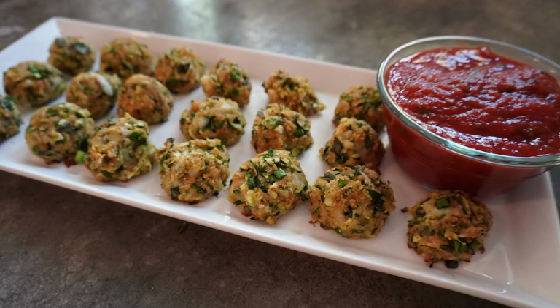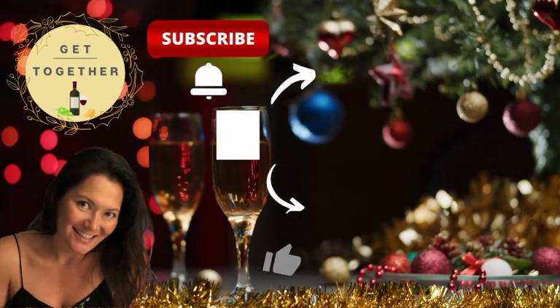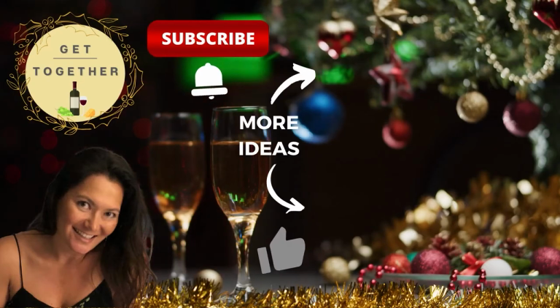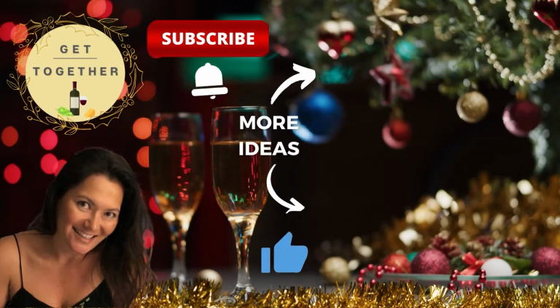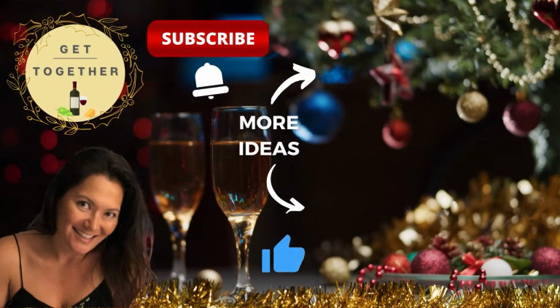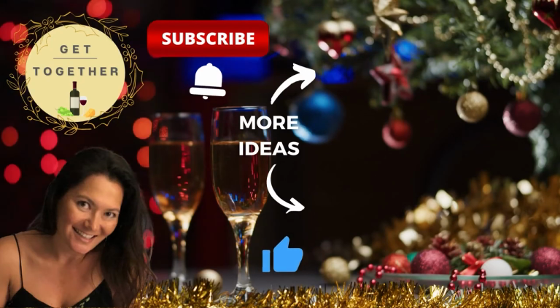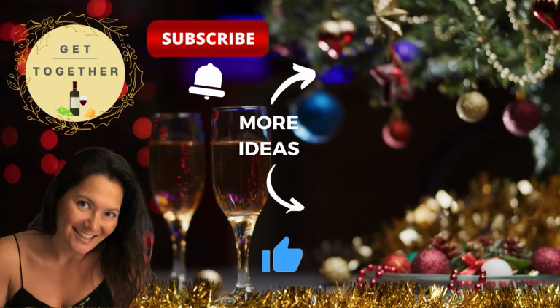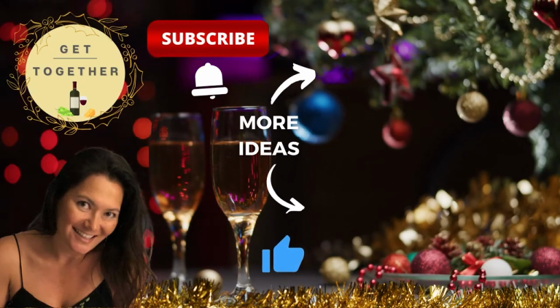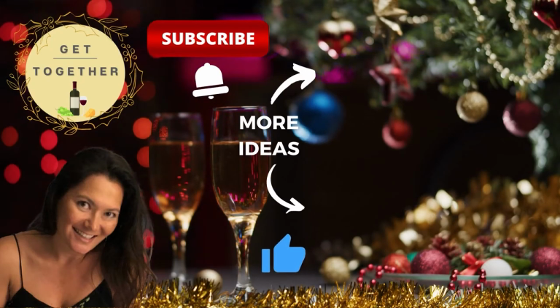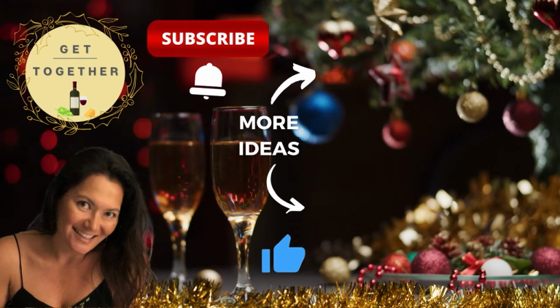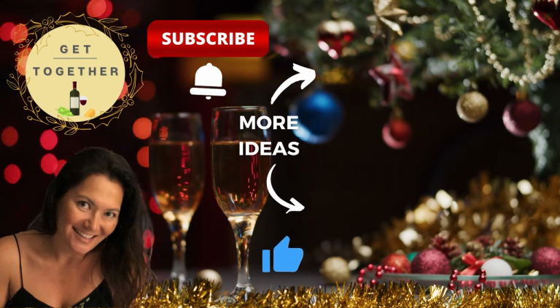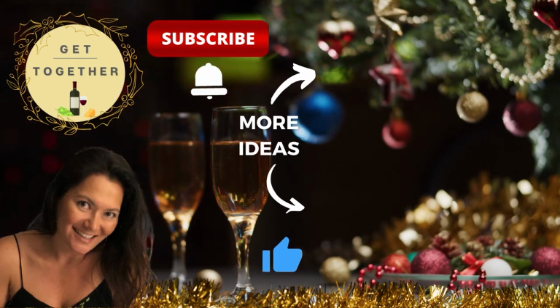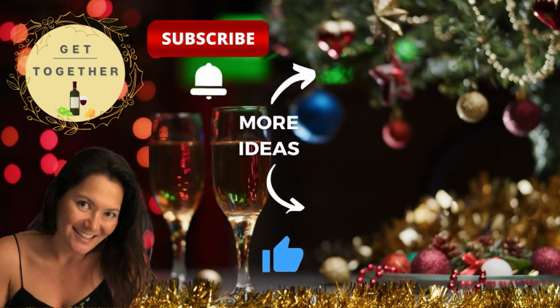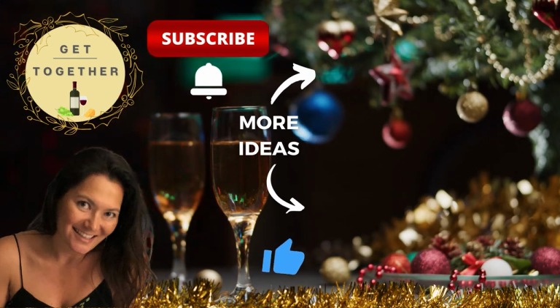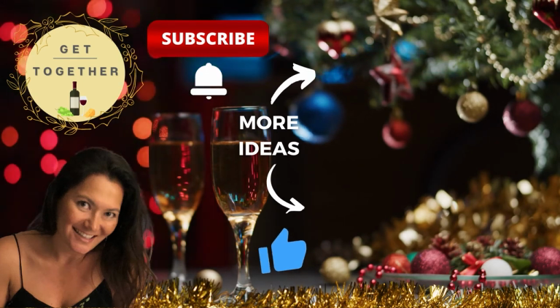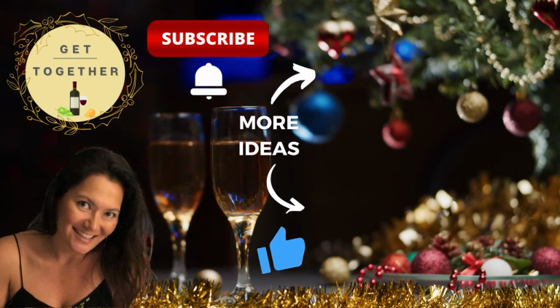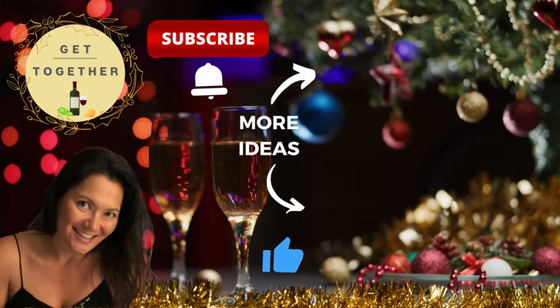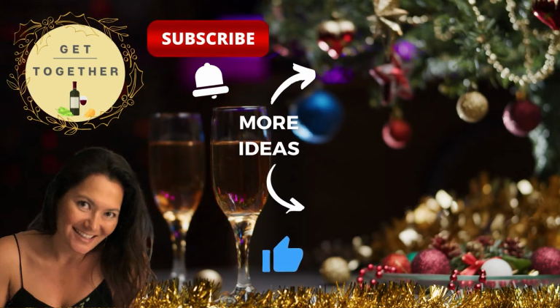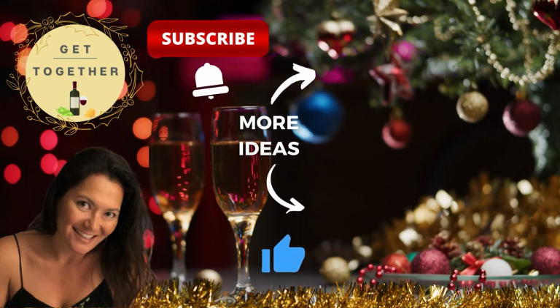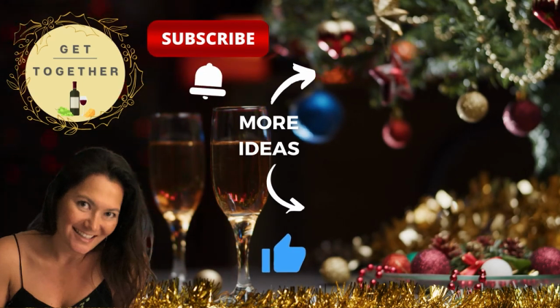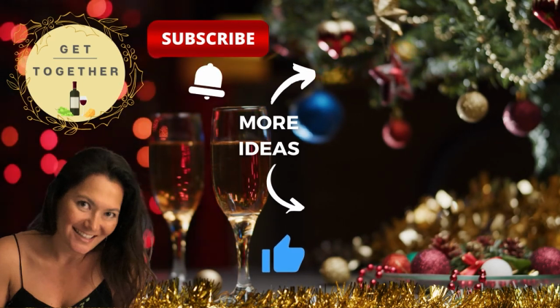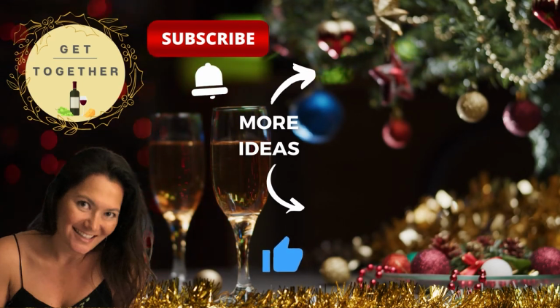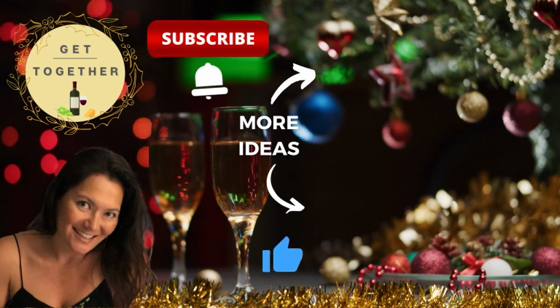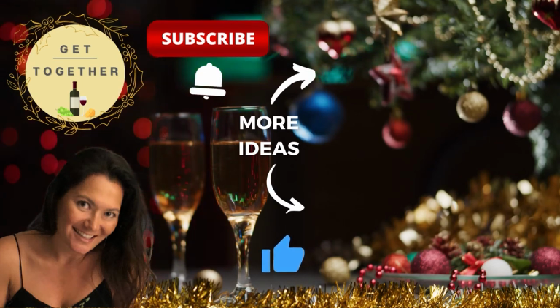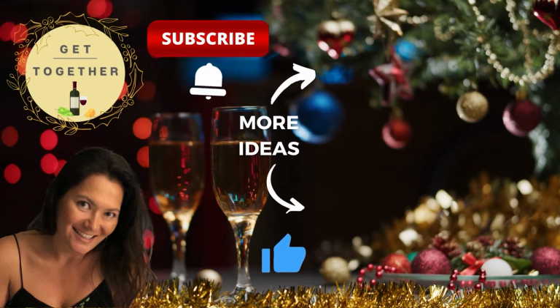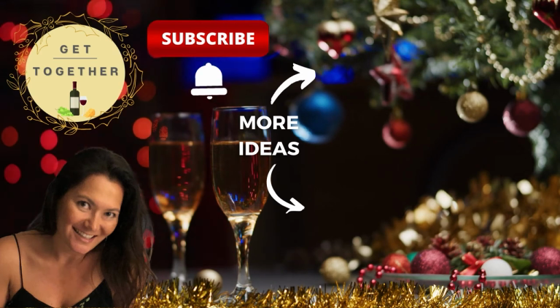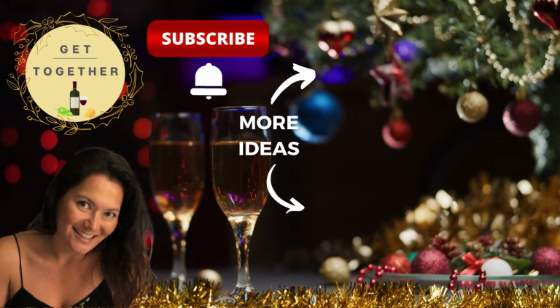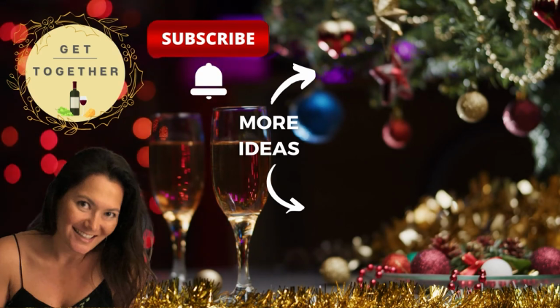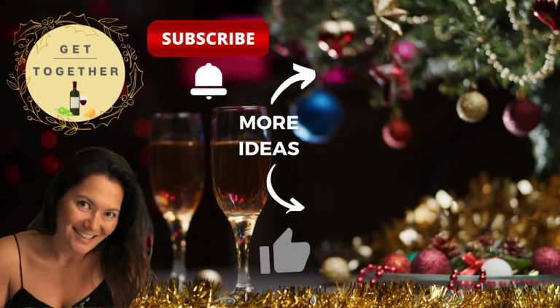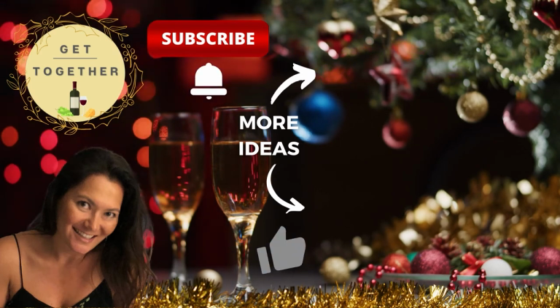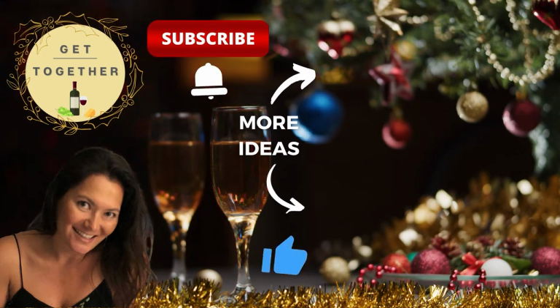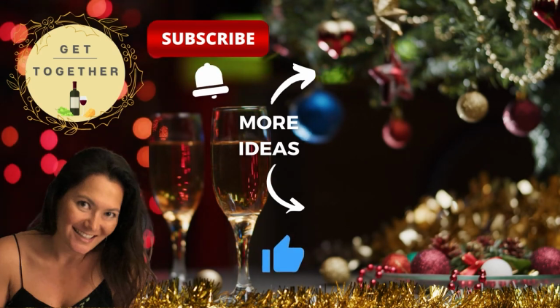If you haven't already, make sure to like and subscribe to my channel to get ideas for your next get-together. Hit that bell to get notified when a new video is posted. Until next time, get together and enjoy. Bye!